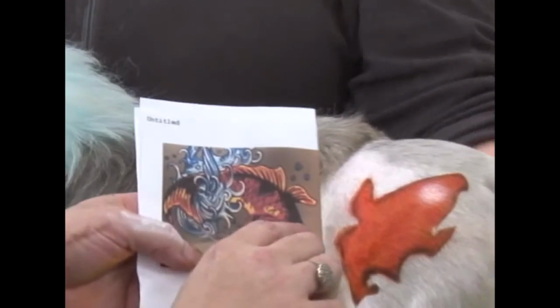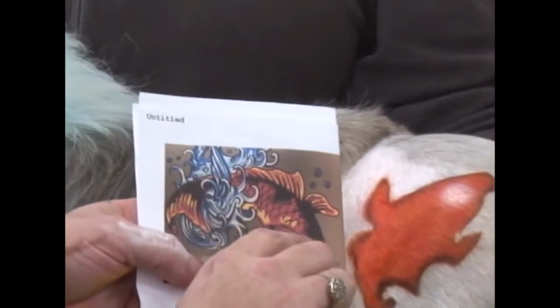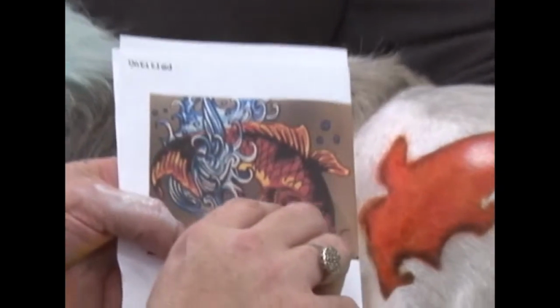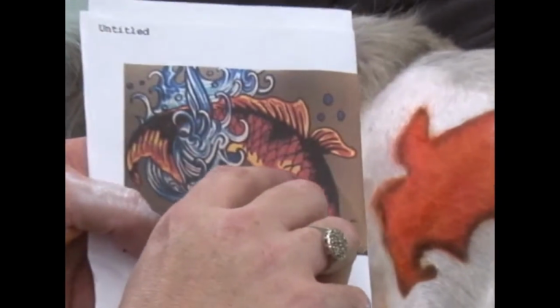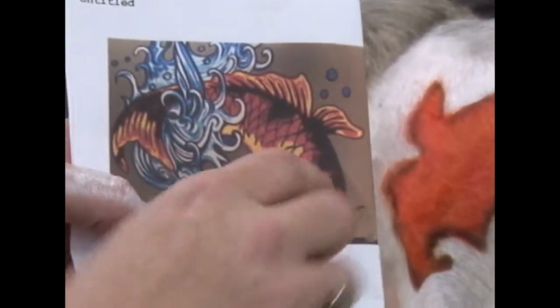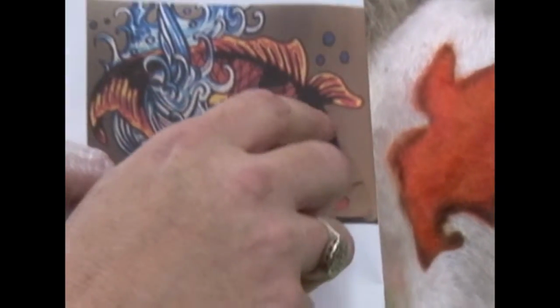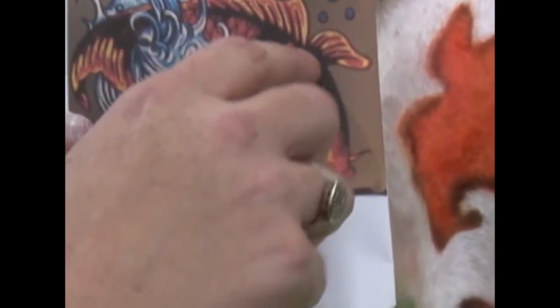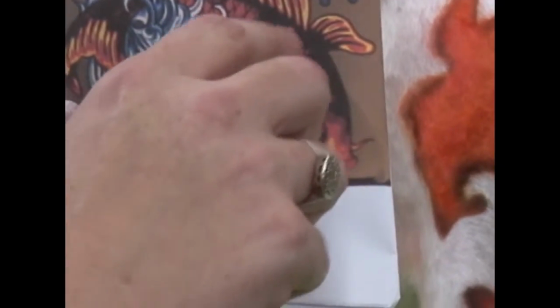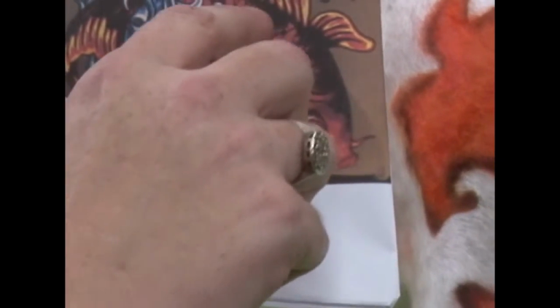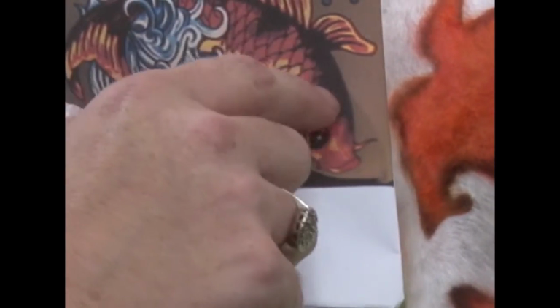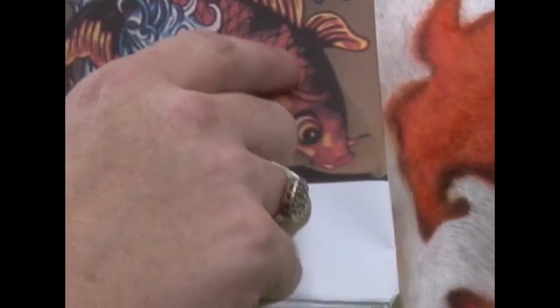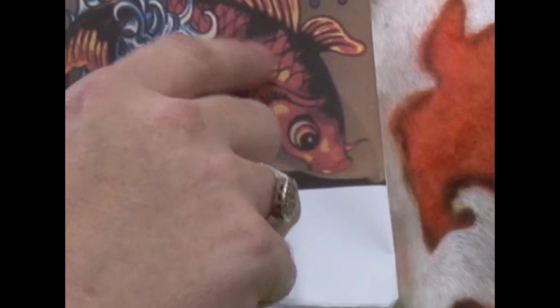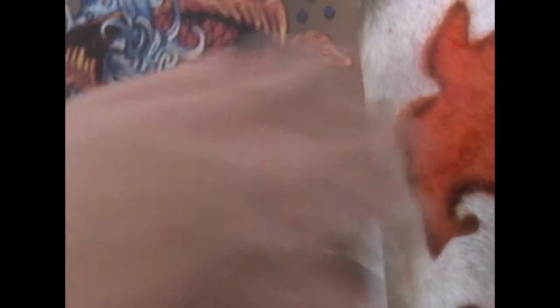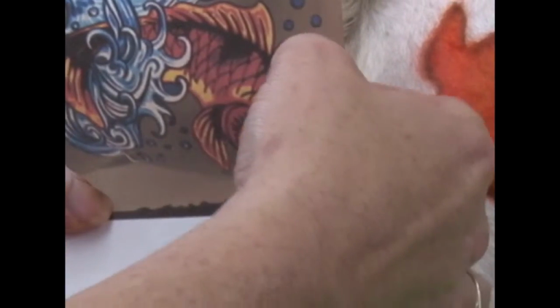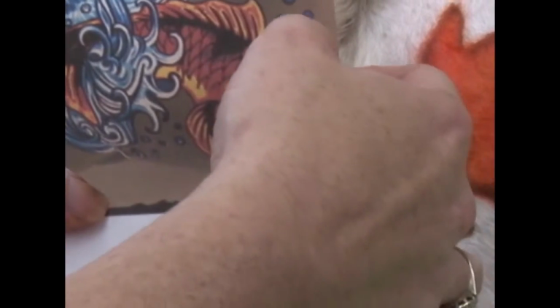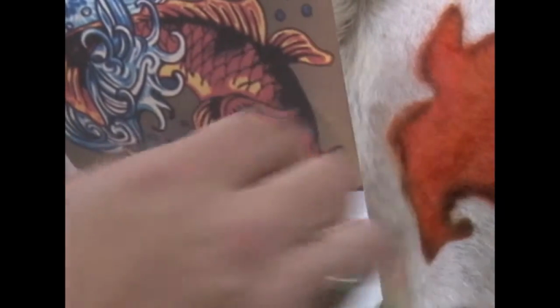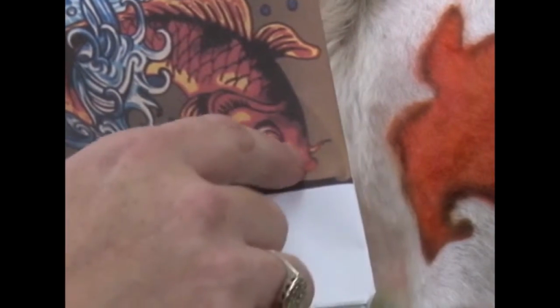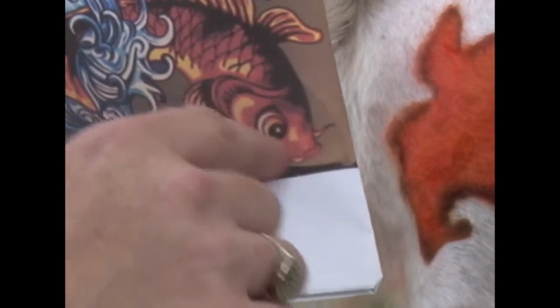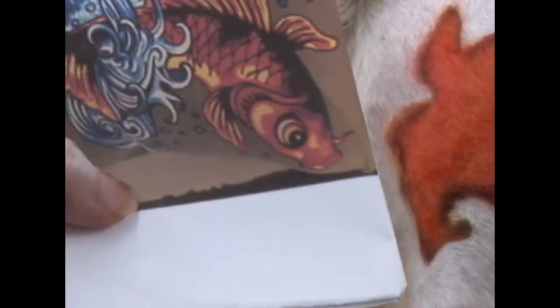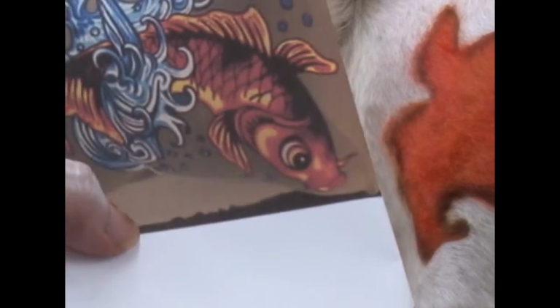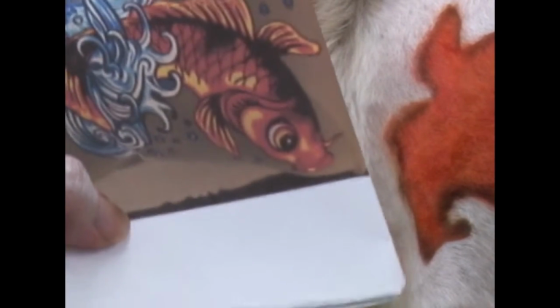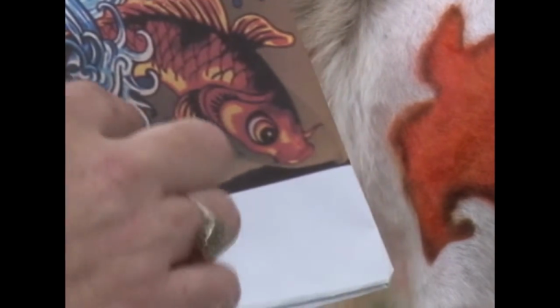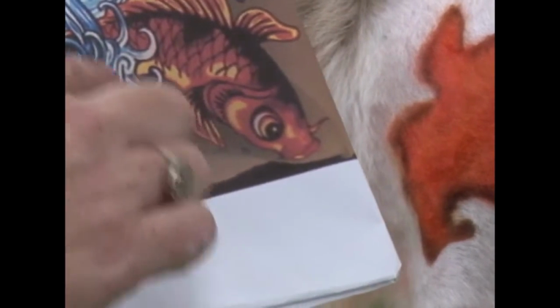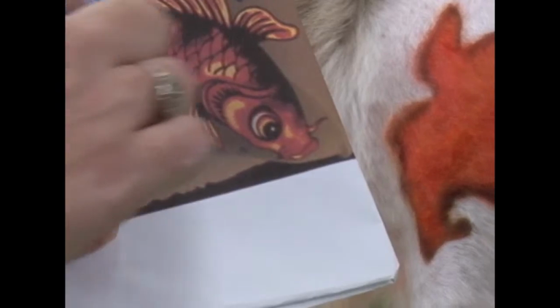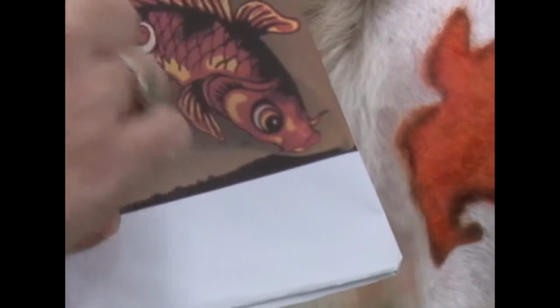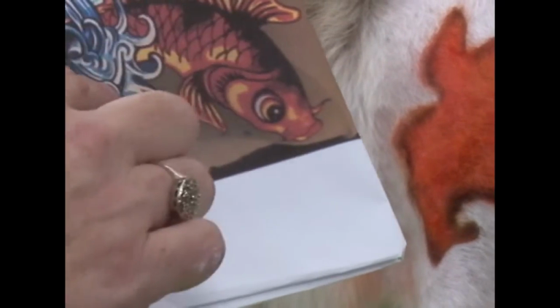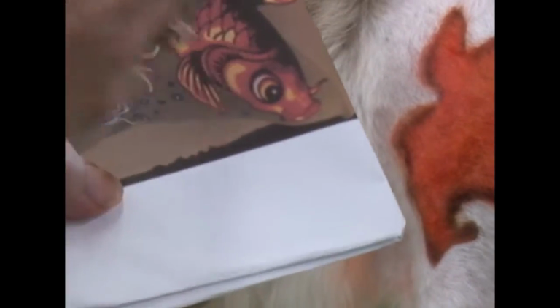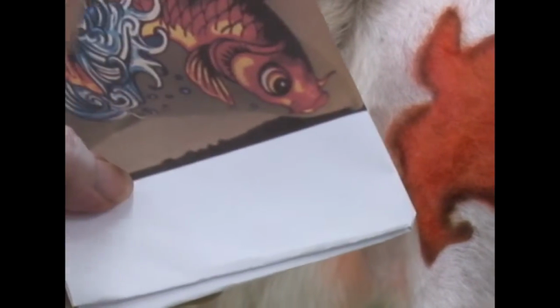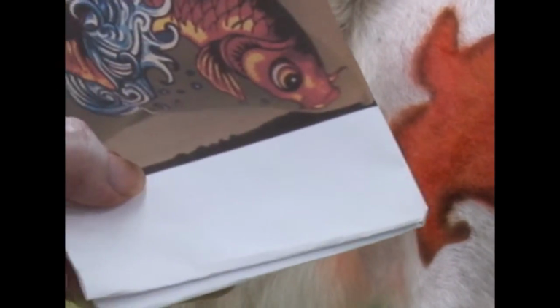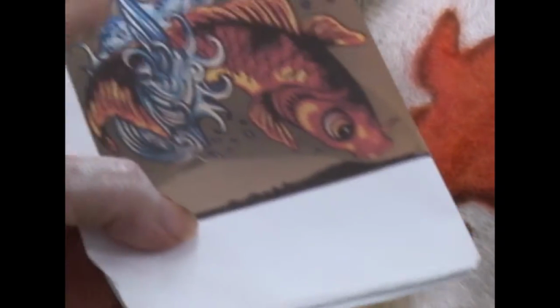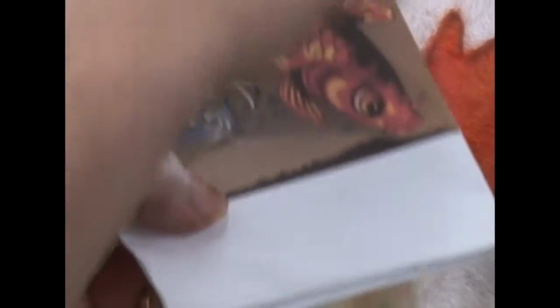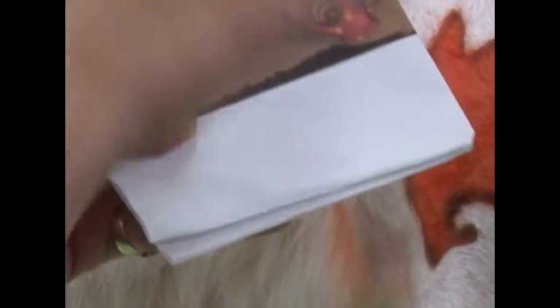We've got all this detail in here in the gills. We've got the little scales — if you'll sit still enough, I'm going to do all these scales. Some lines in the fins, outline the eye, I'm going to do all that. And then where all this really detailed water is, we're going to do a few bigger waves.